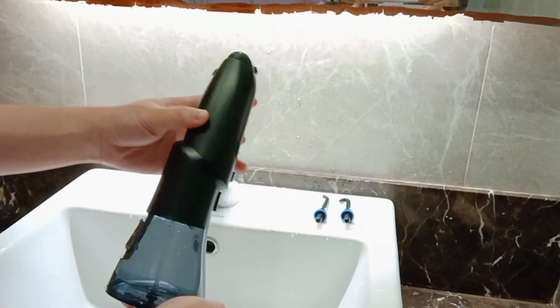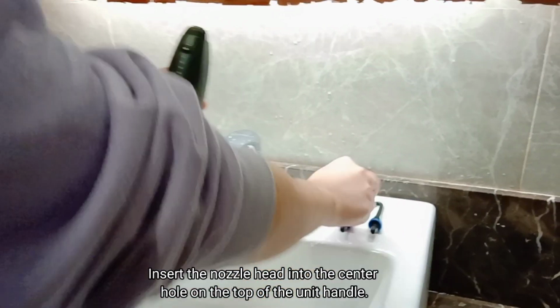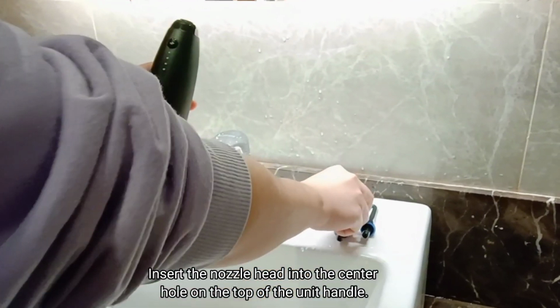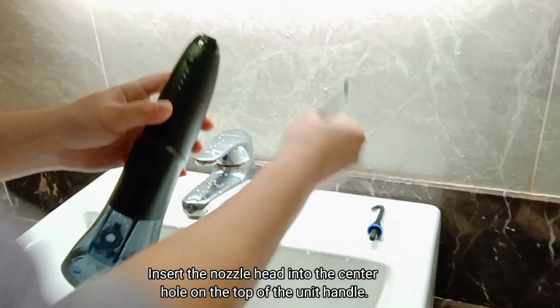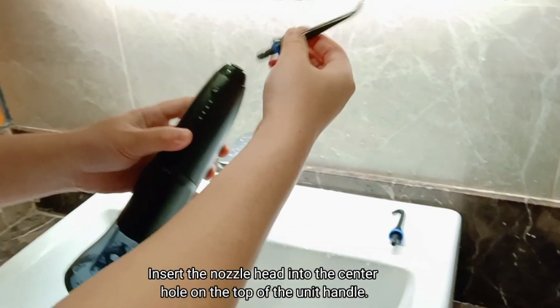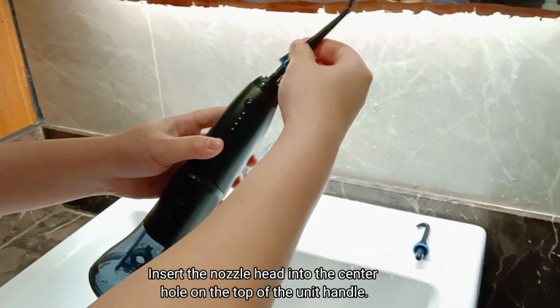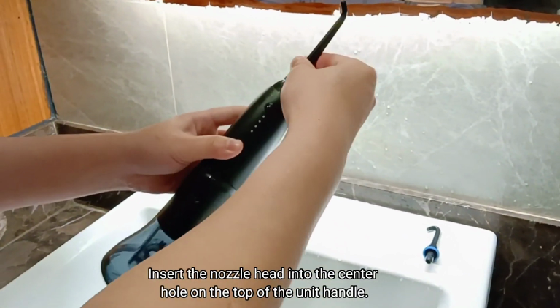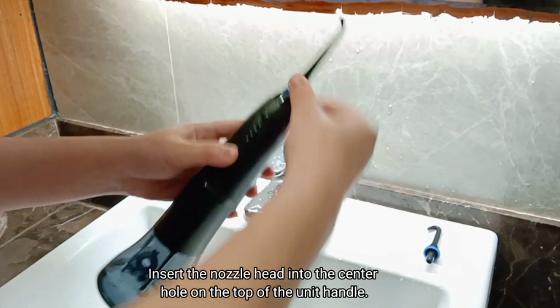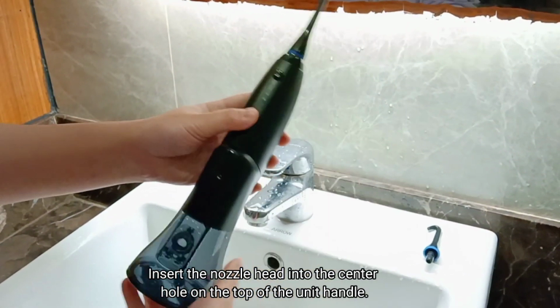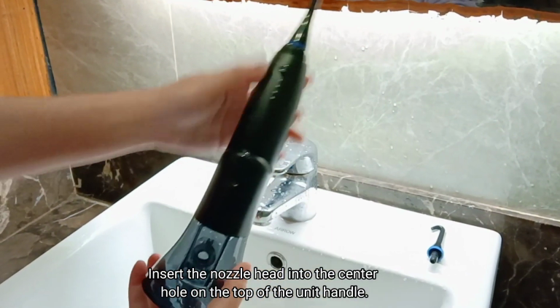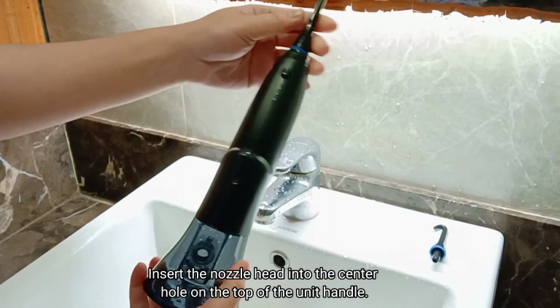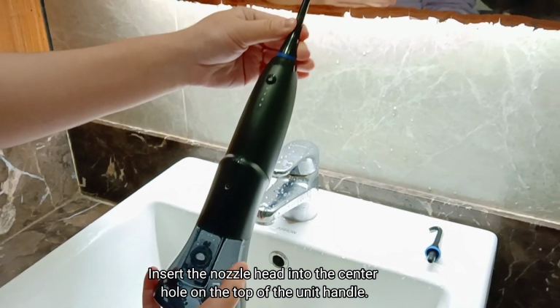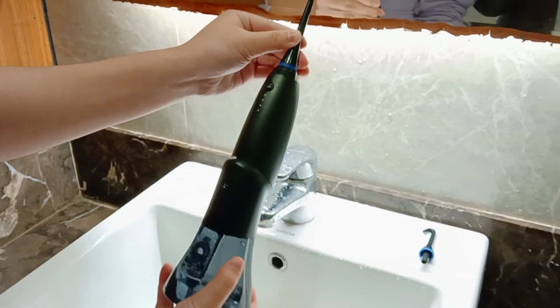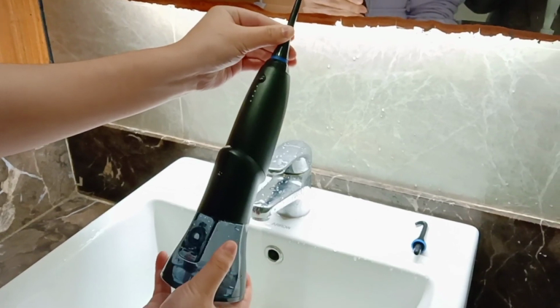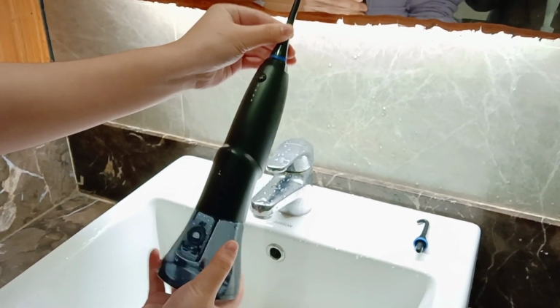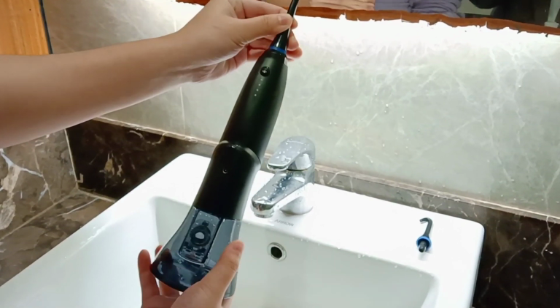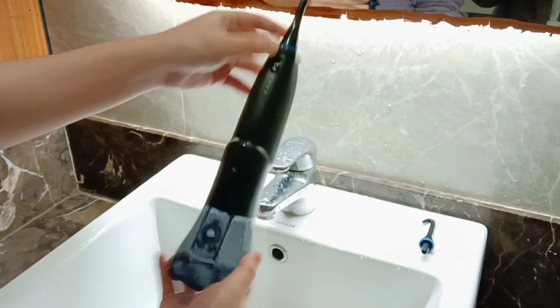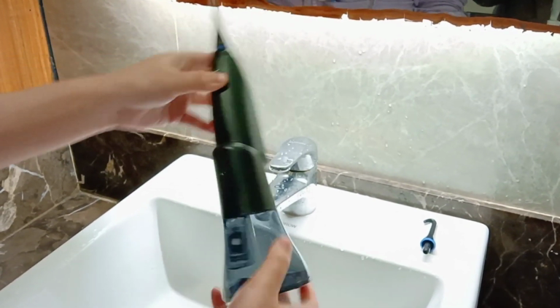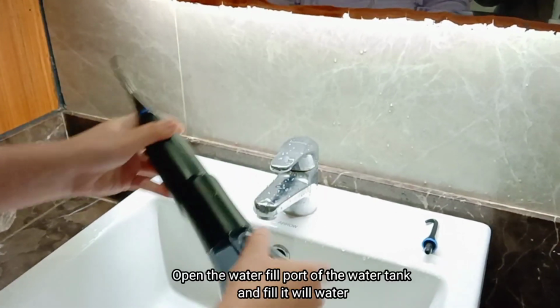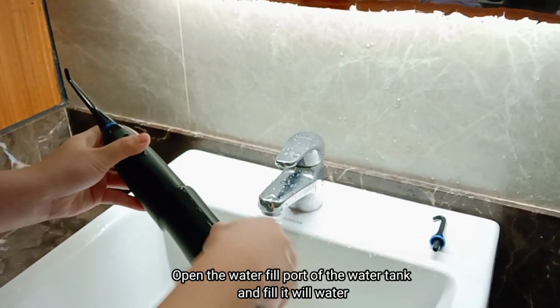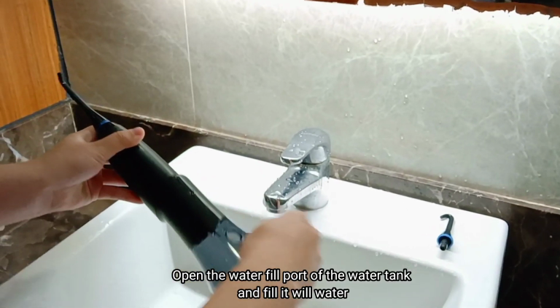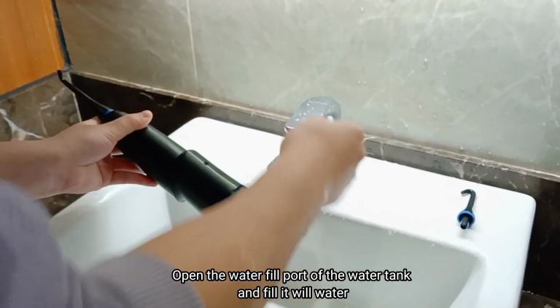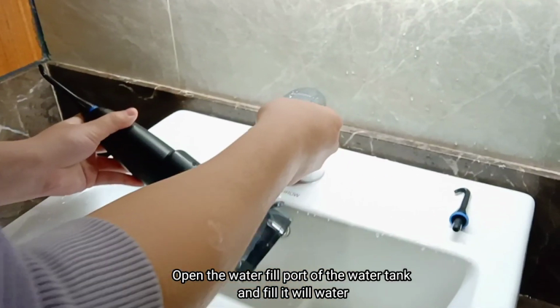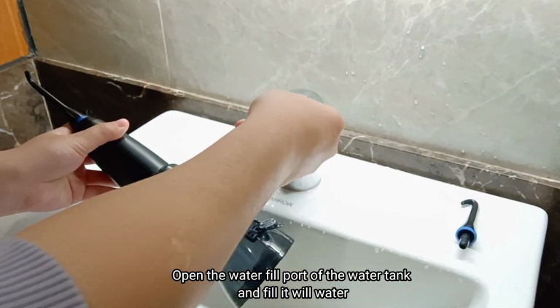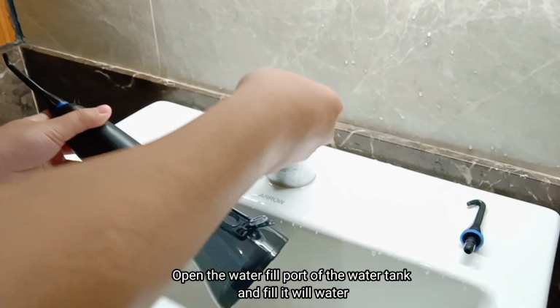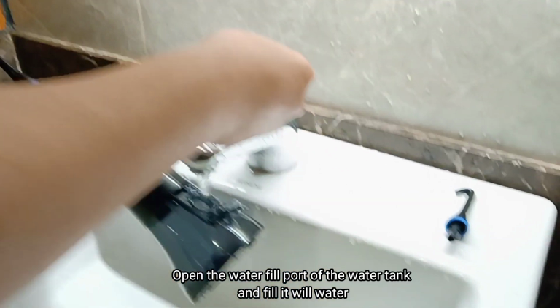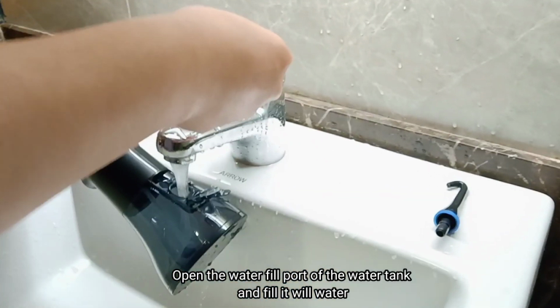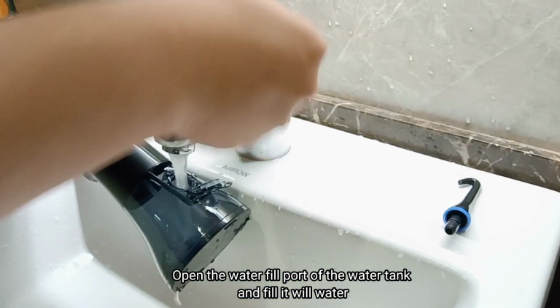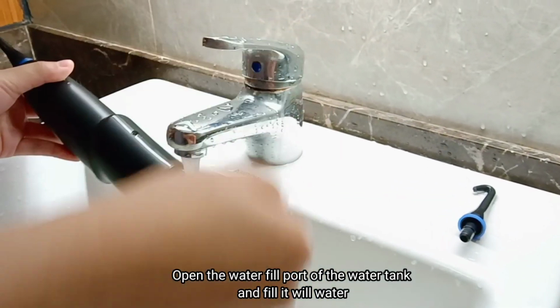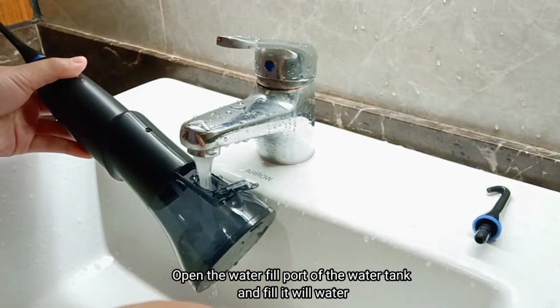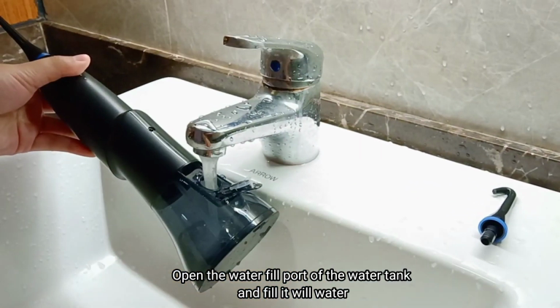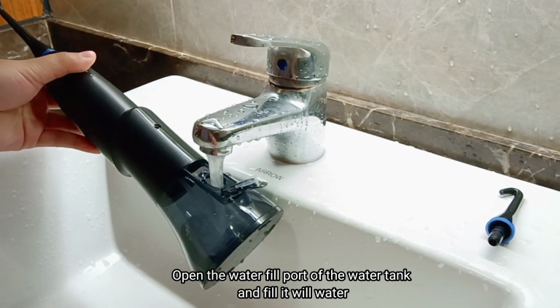Insert the nozzle head into the center hole on the top of the unit handle. Open the water fill port of the water tank and fill it with water.